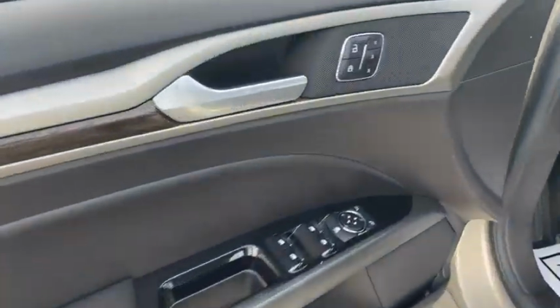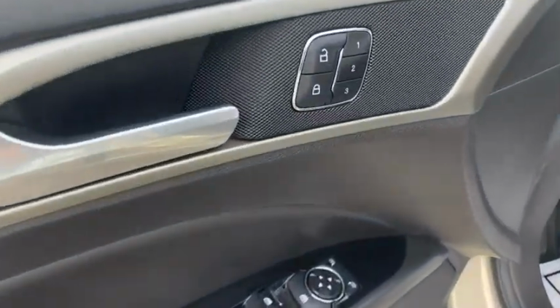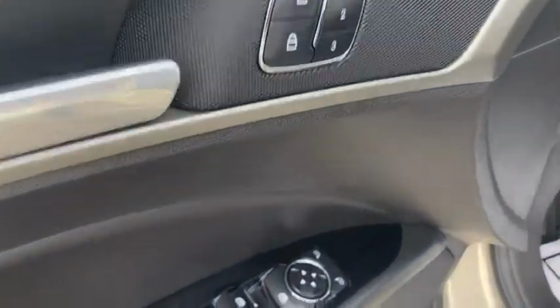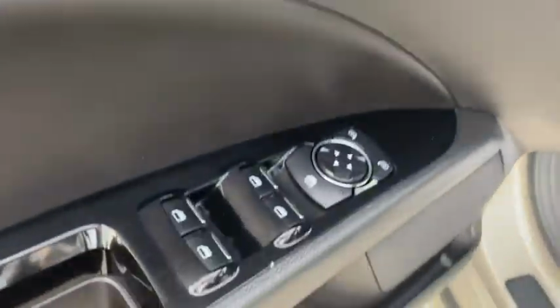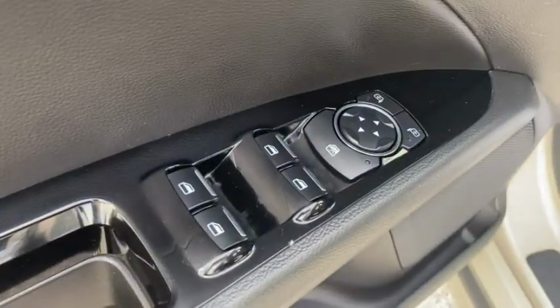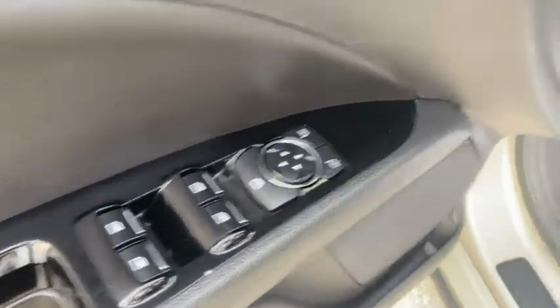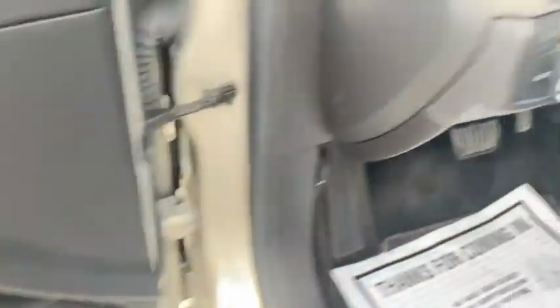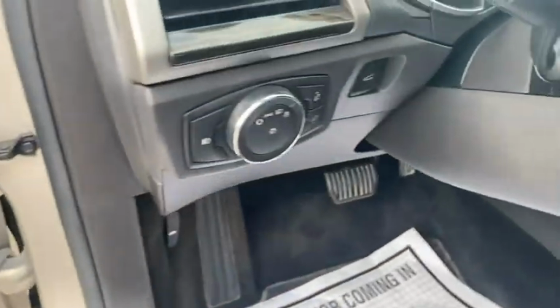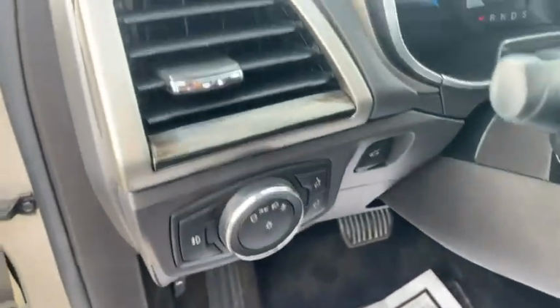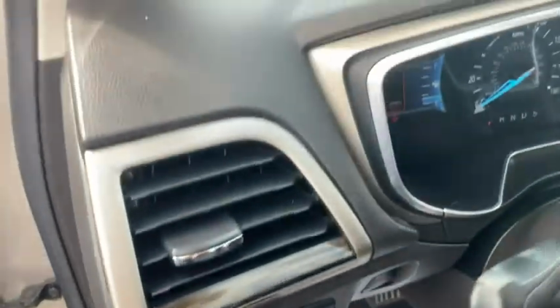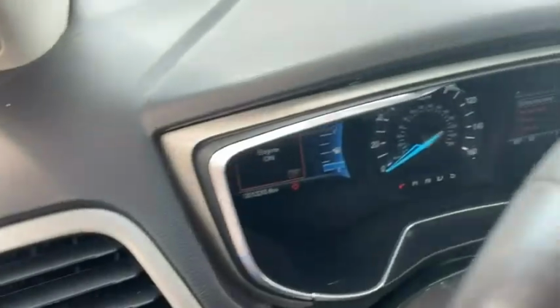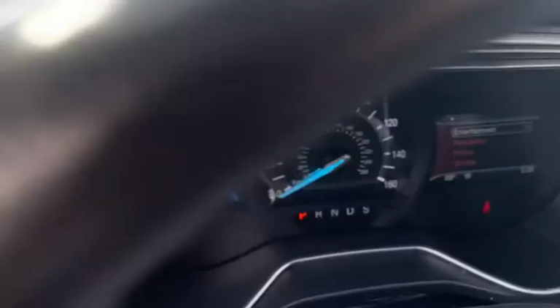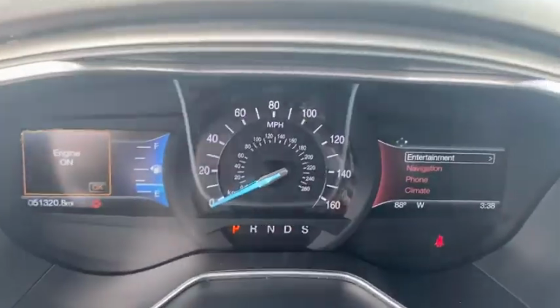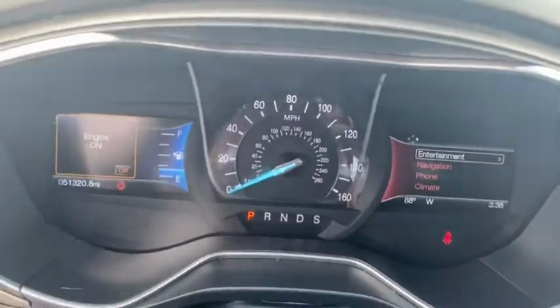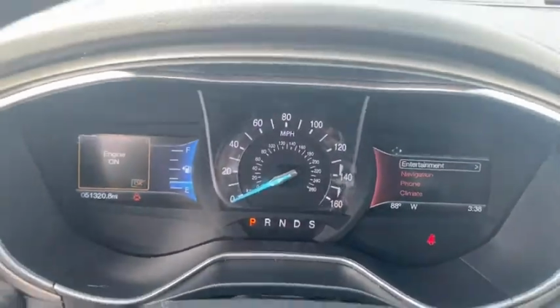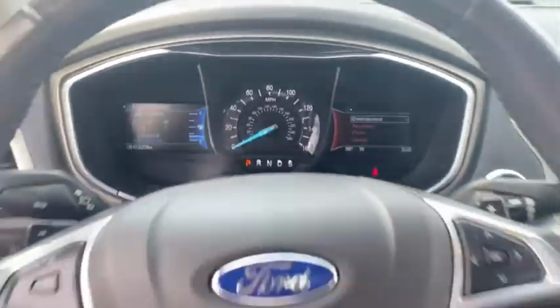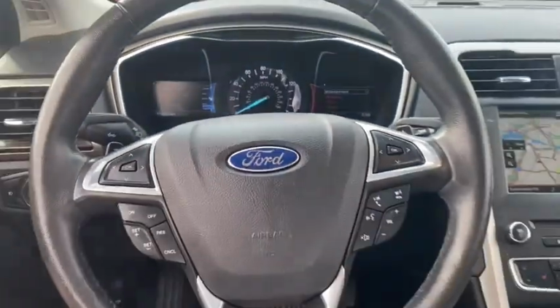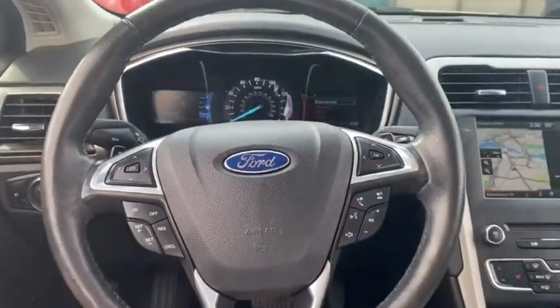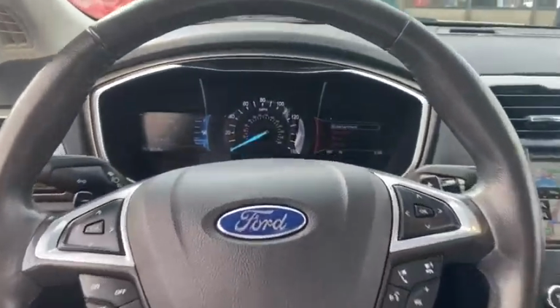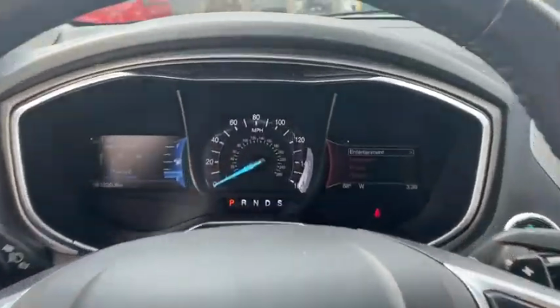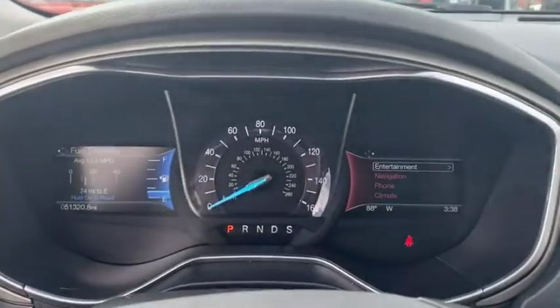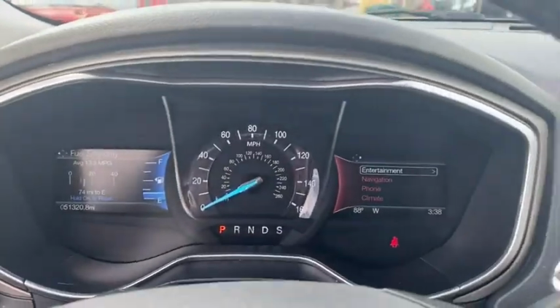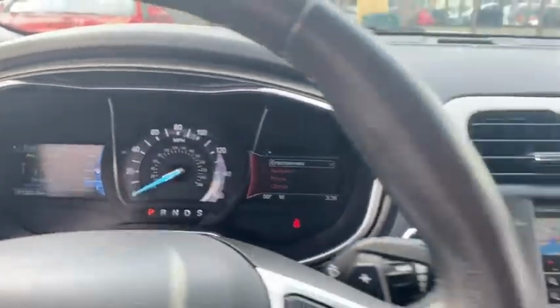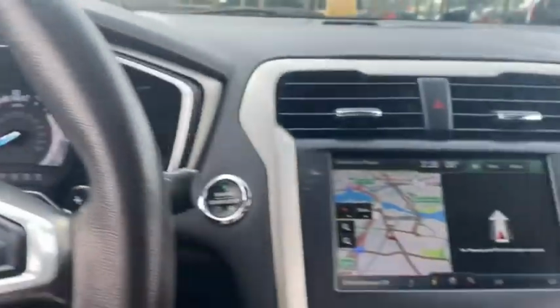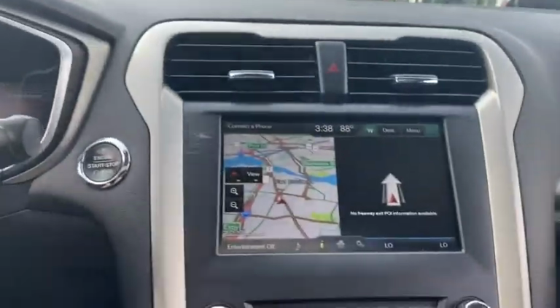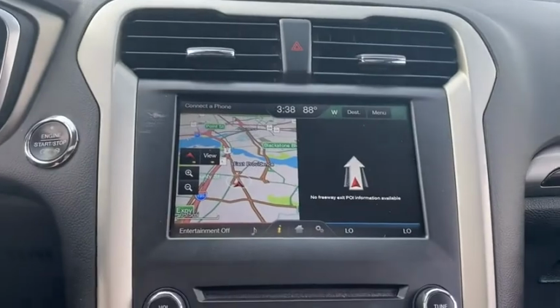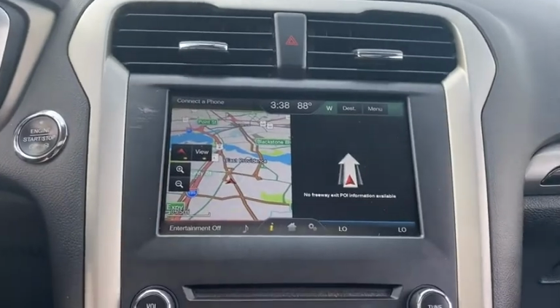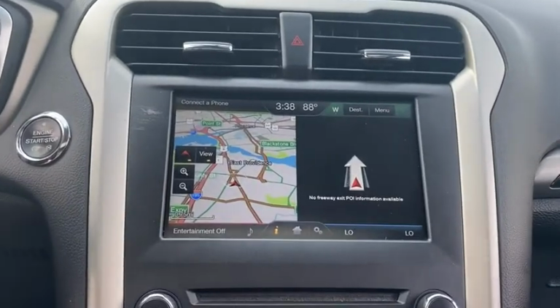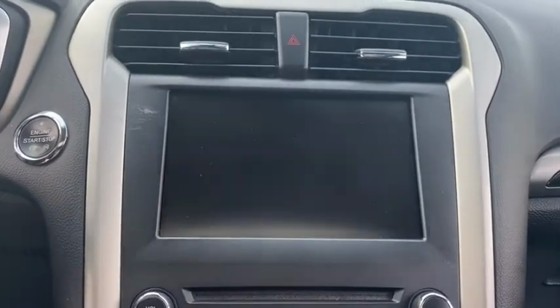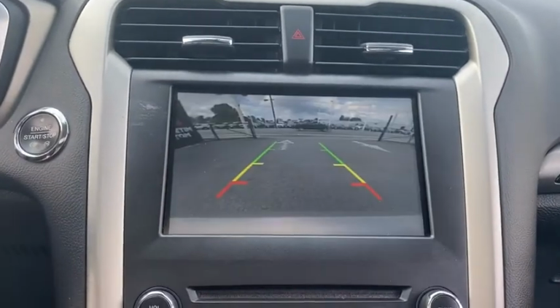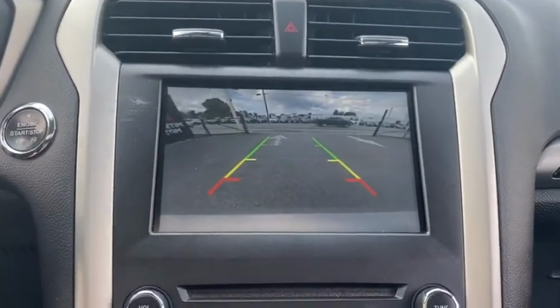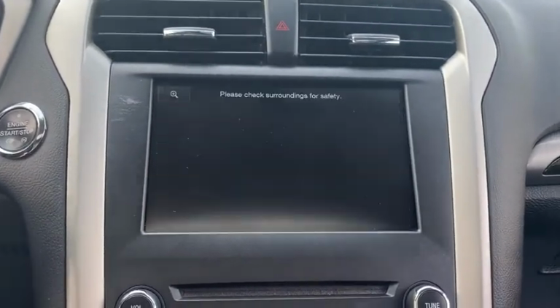Here are some of this vehicle's great options: backup camera, leather-wrapped steering wheel, trip computer, fog lights, compass, outside temperature gauge, day and night rear view mirror.